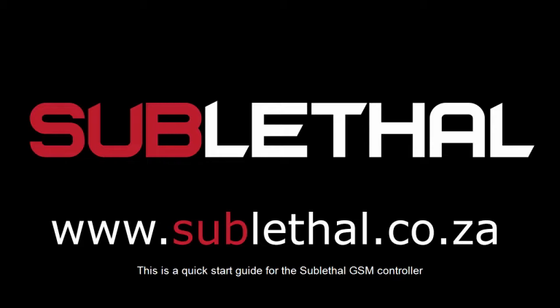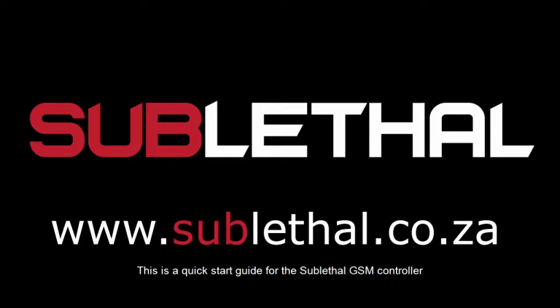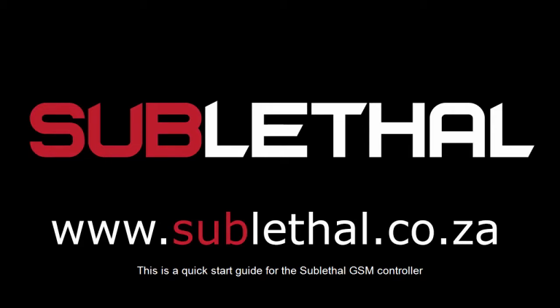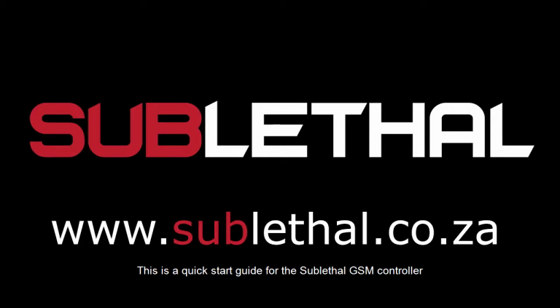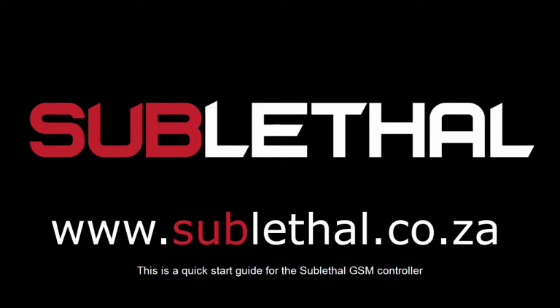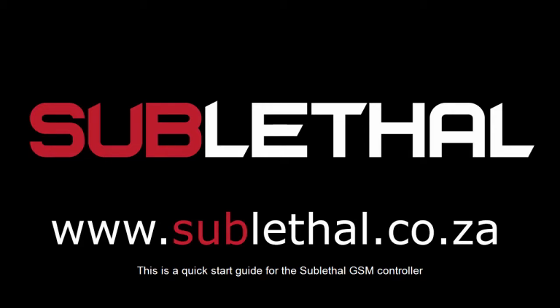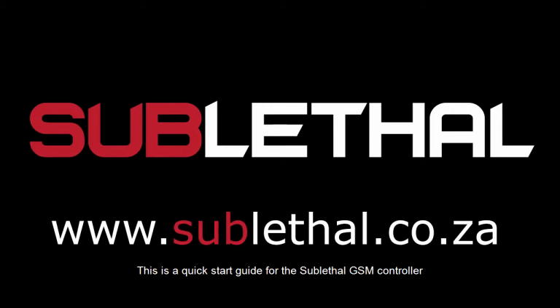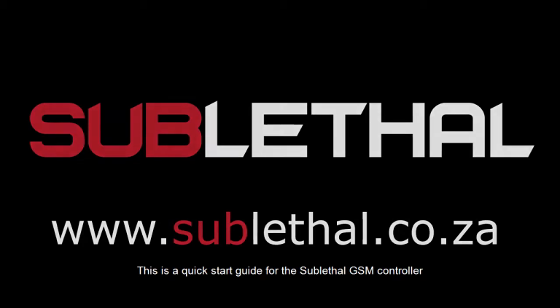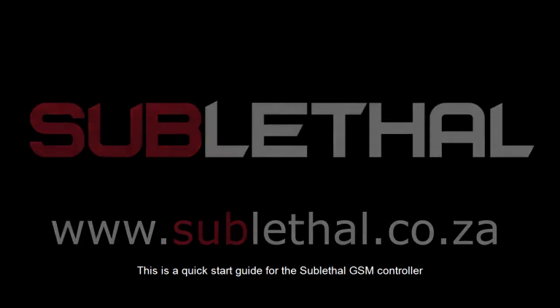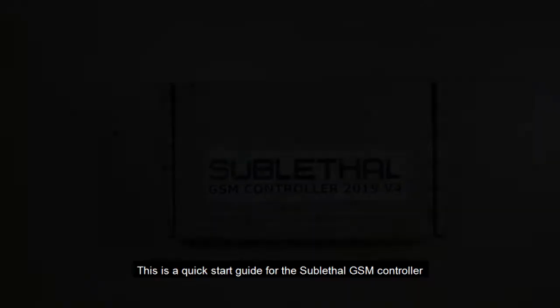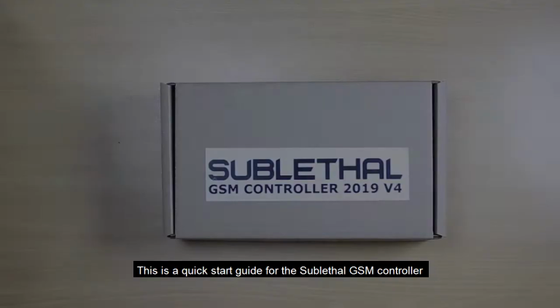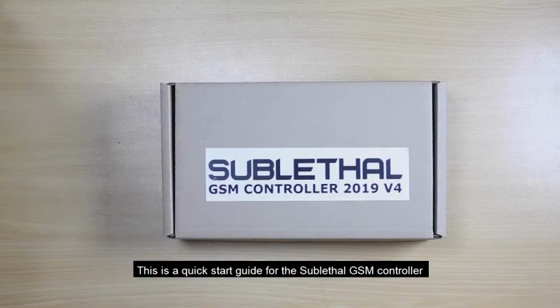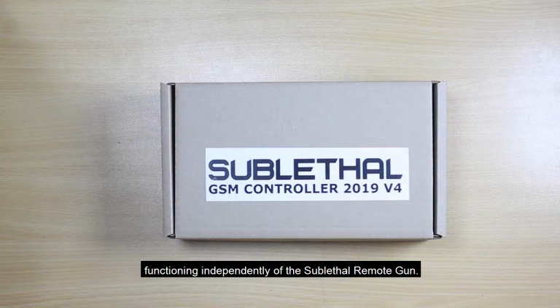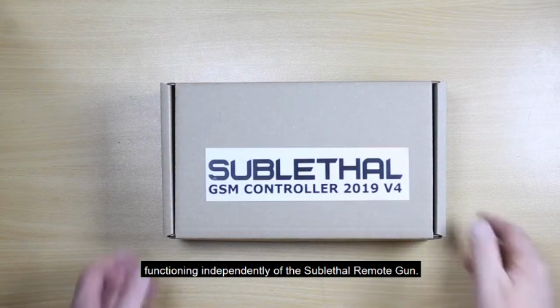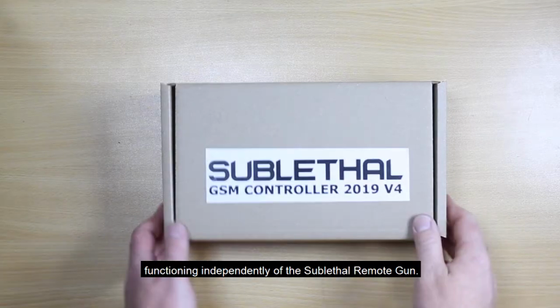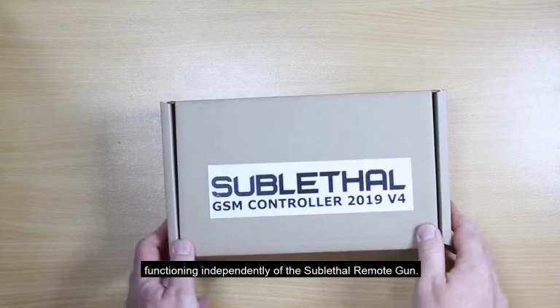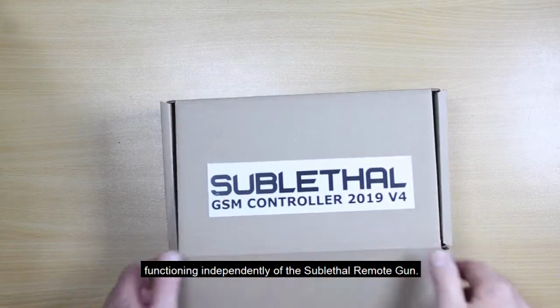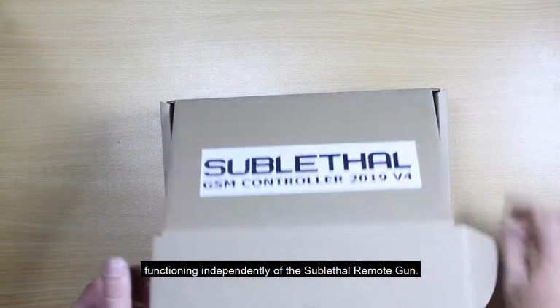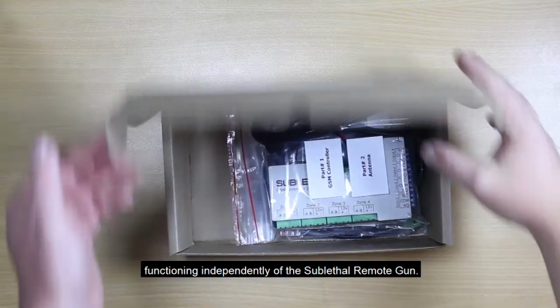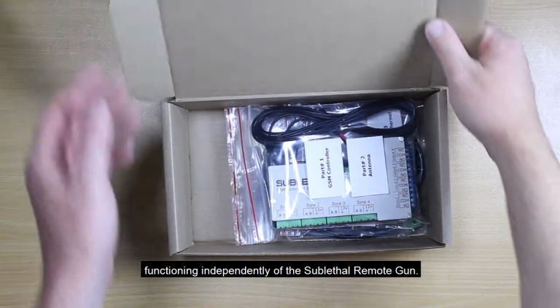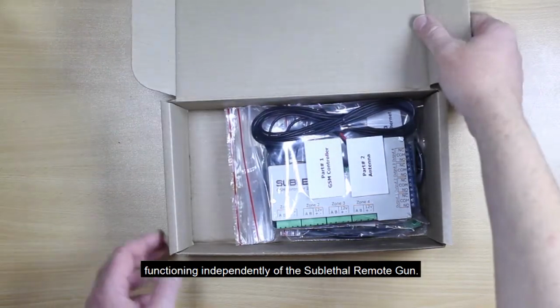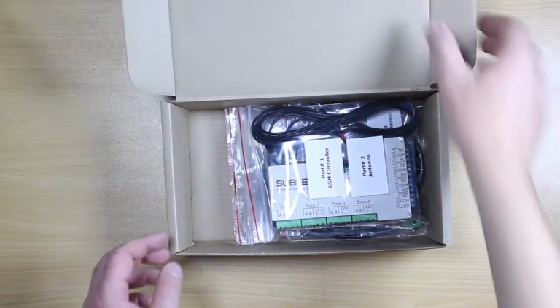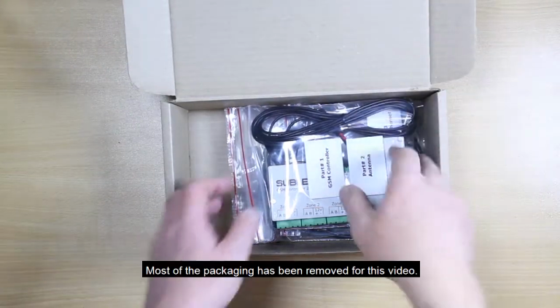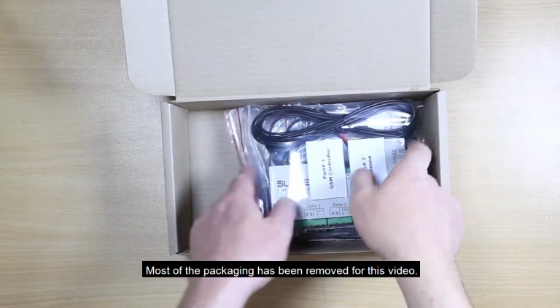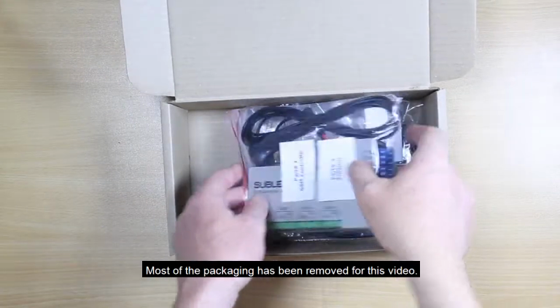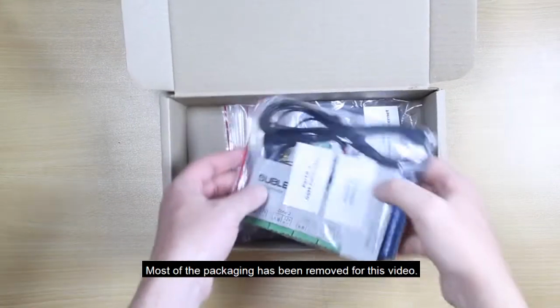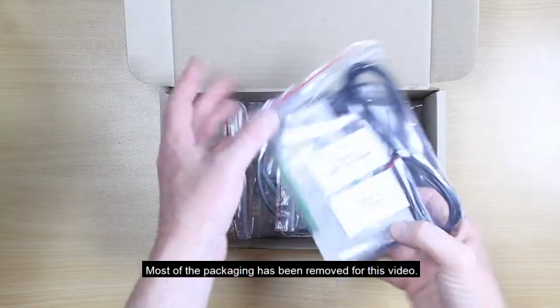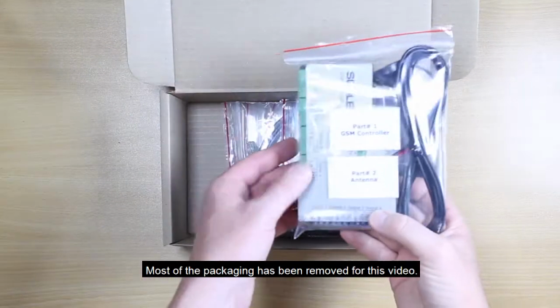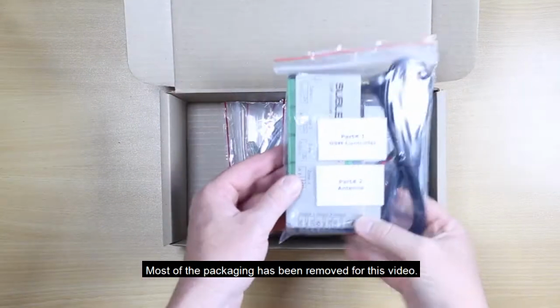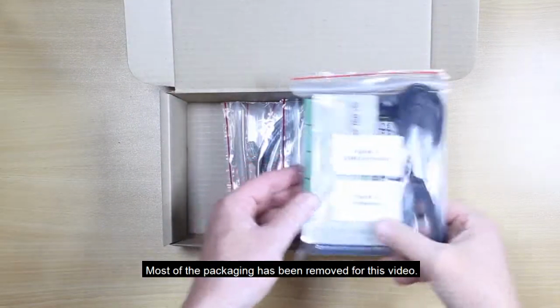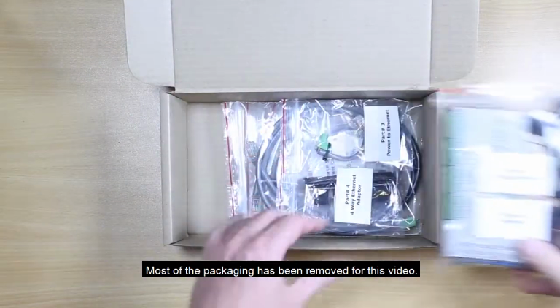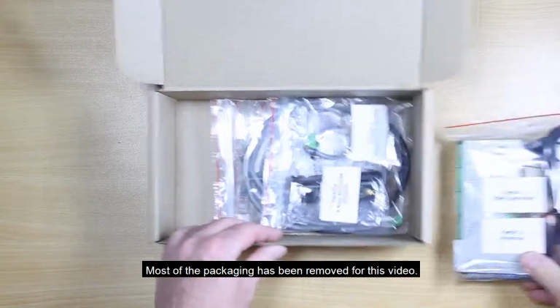This is a quick start guide for the sublethal GSM controller functioning independently of the sublethal remote gun. Most of the packaging has been removed for this video.